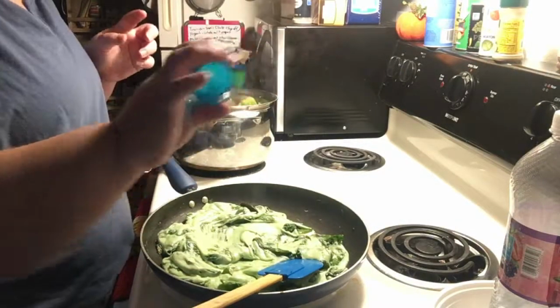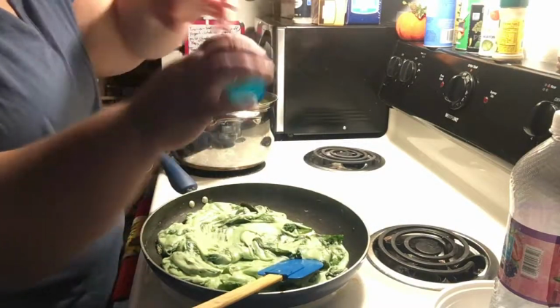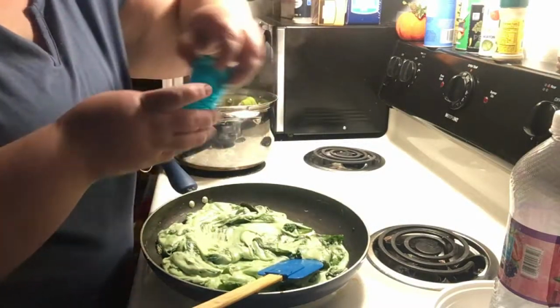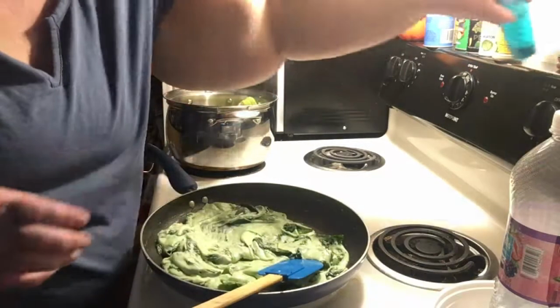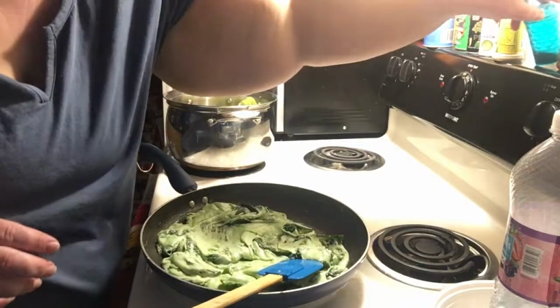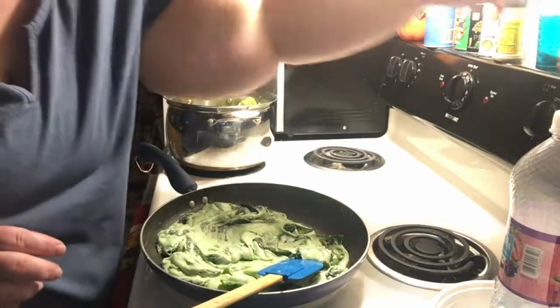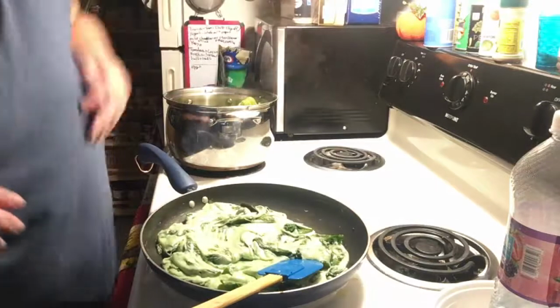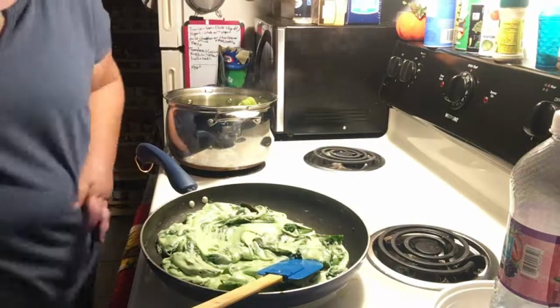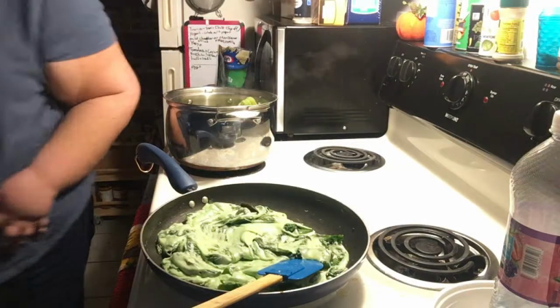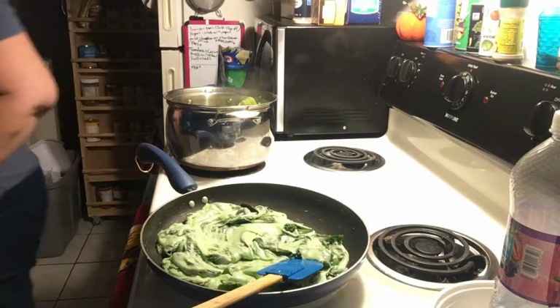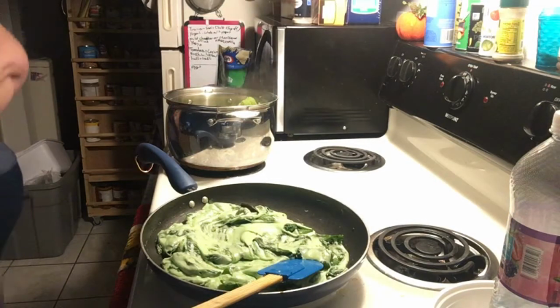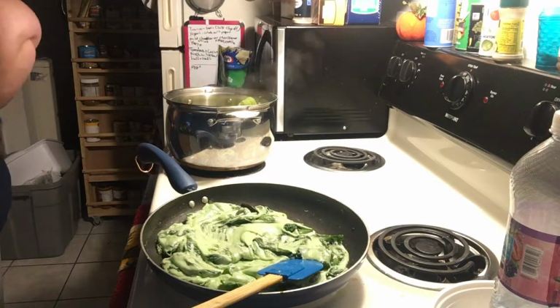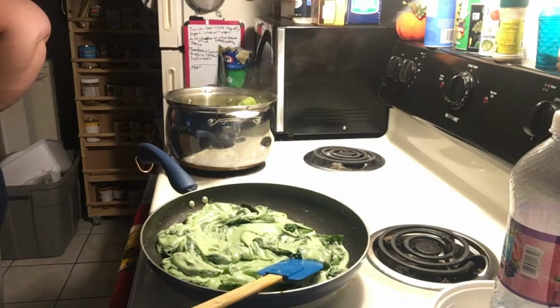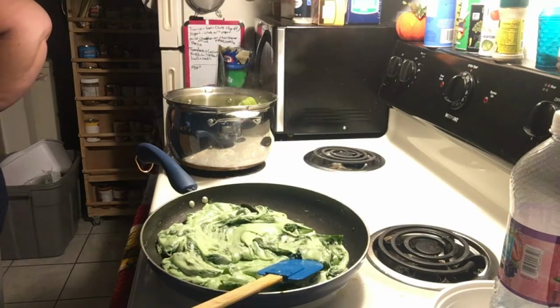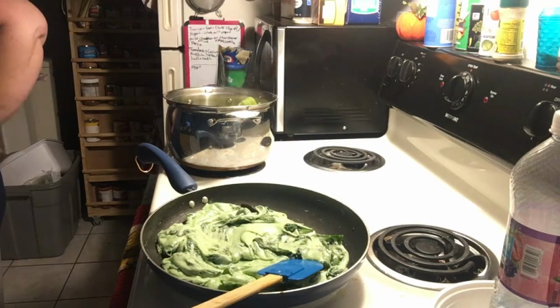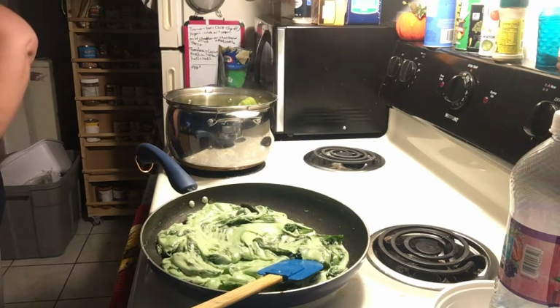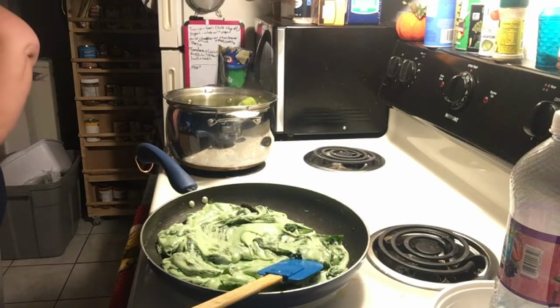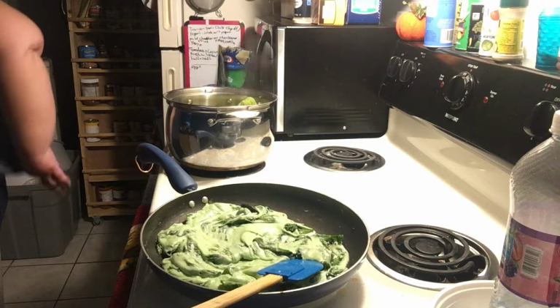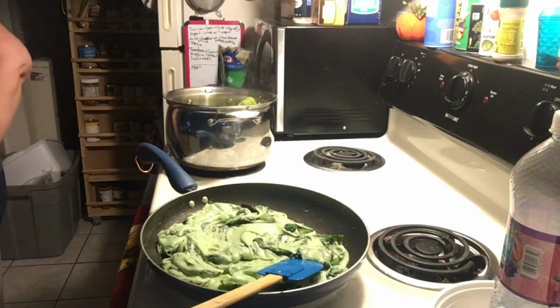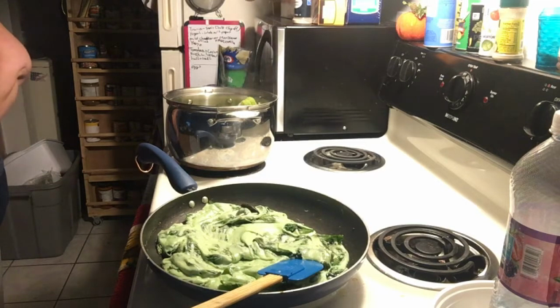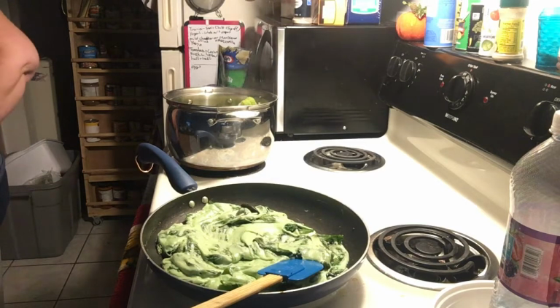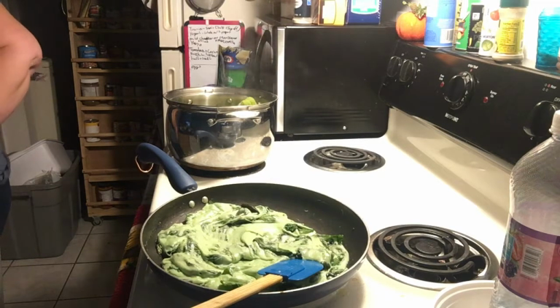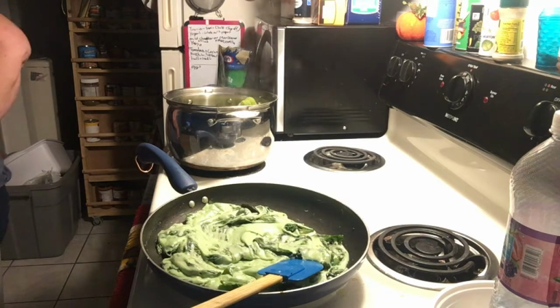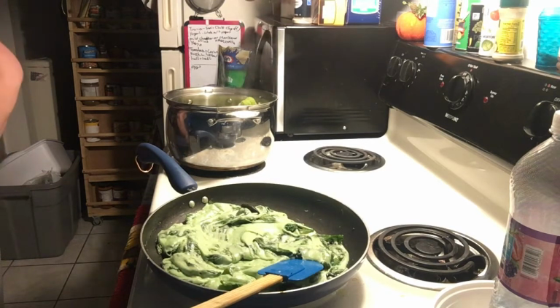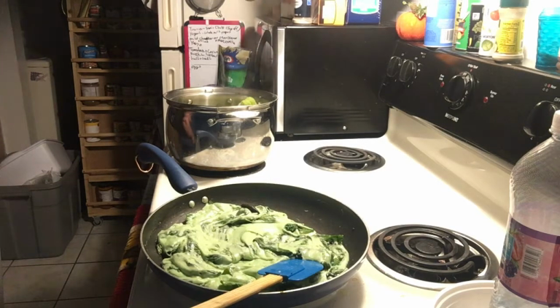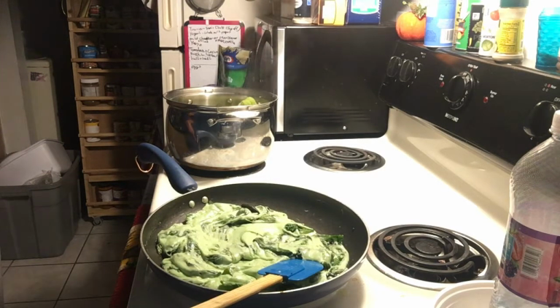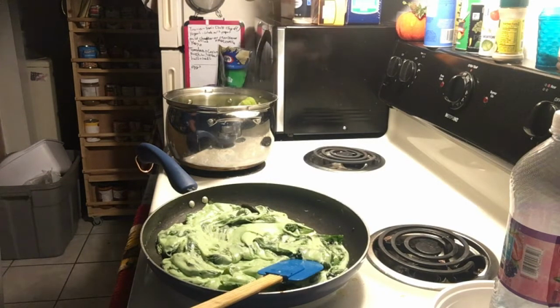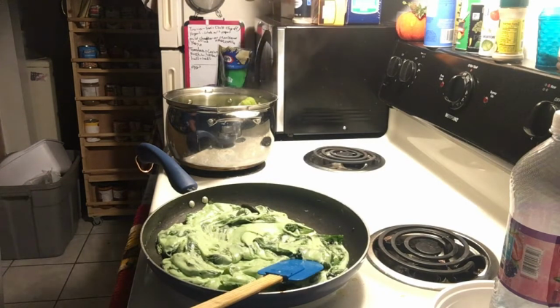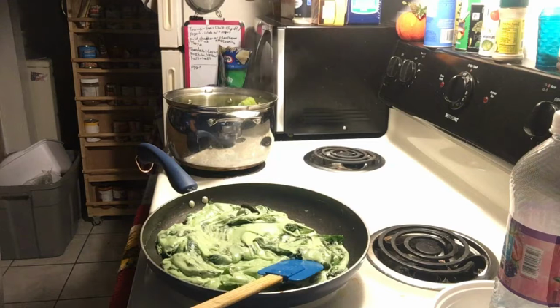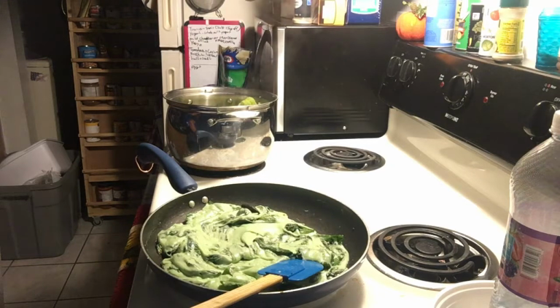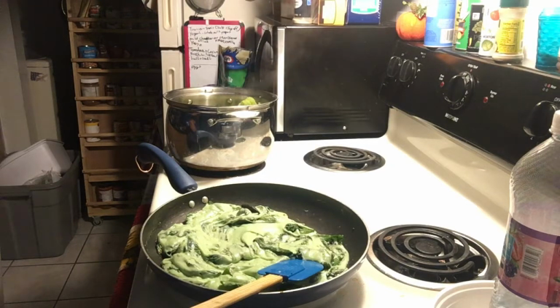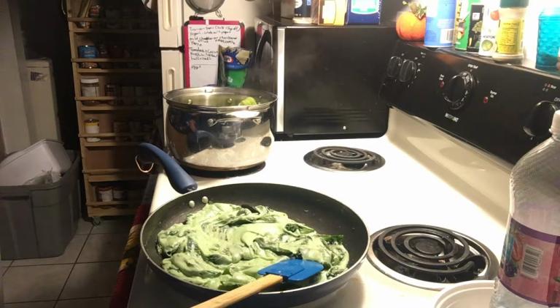Then you're going to season it a little — it just sort of depends on what kind of seasonings you like. Salt and pepper is pretty standard. You could do a little bit of garlic powder — just about anything in there would be really good.